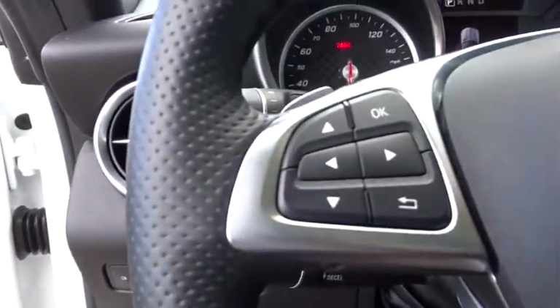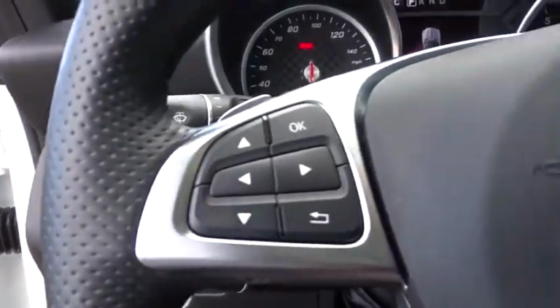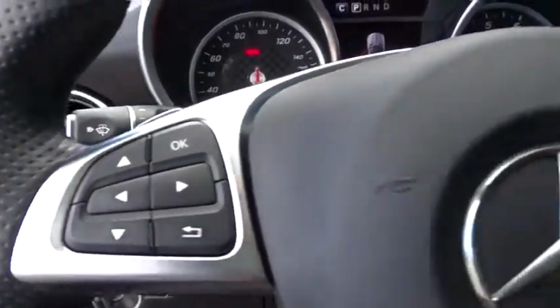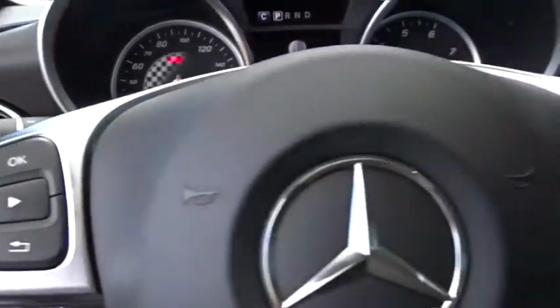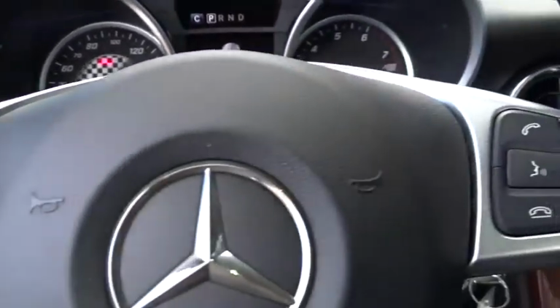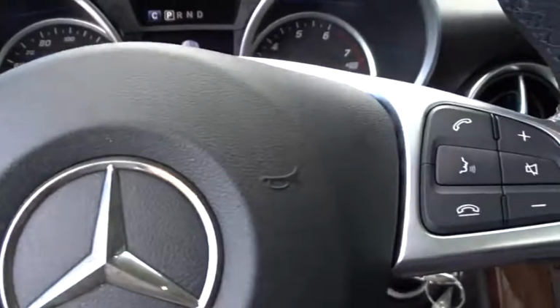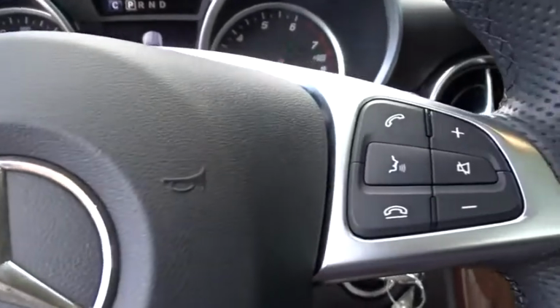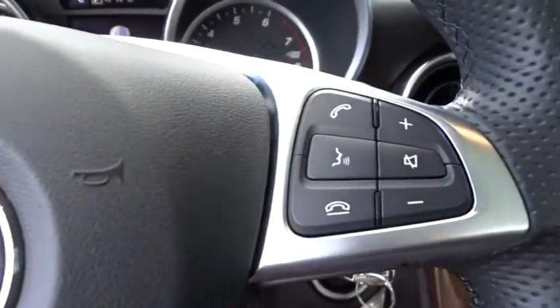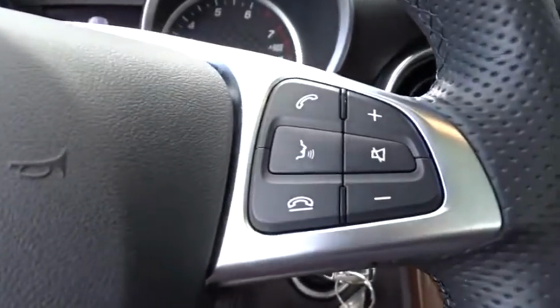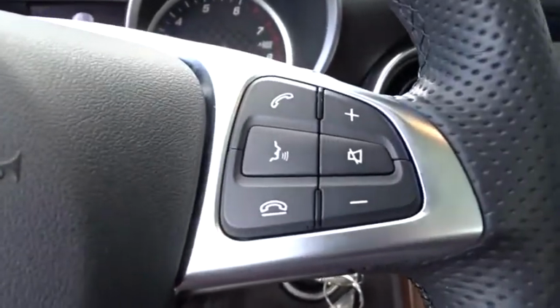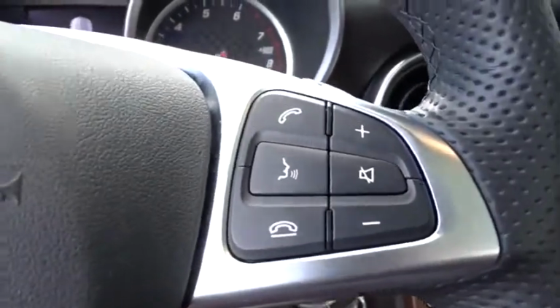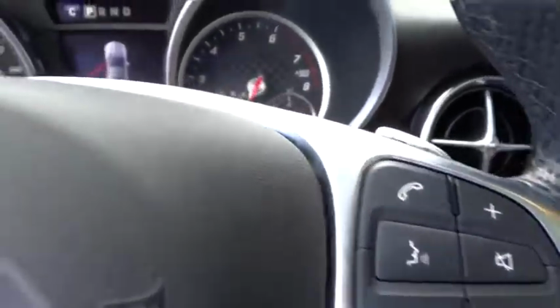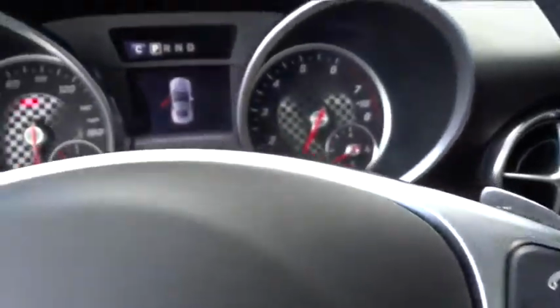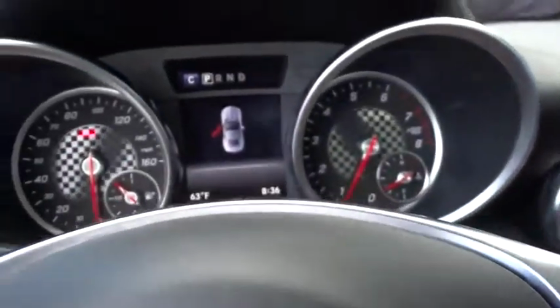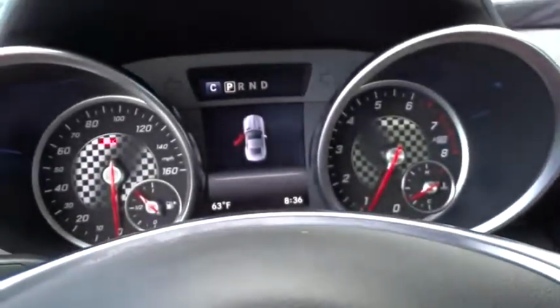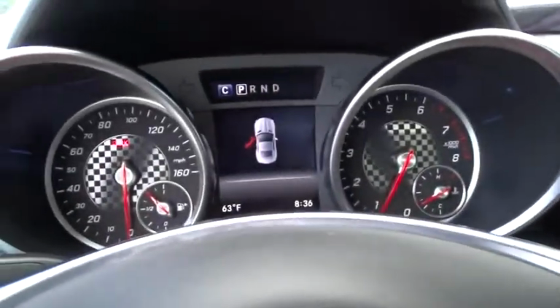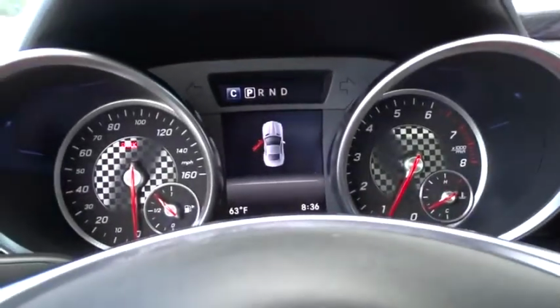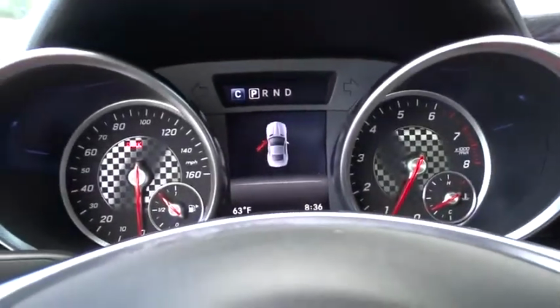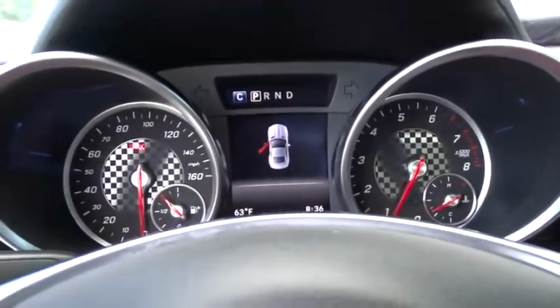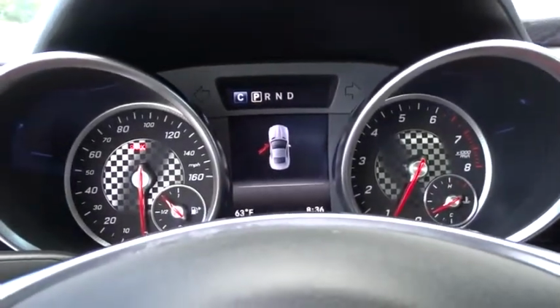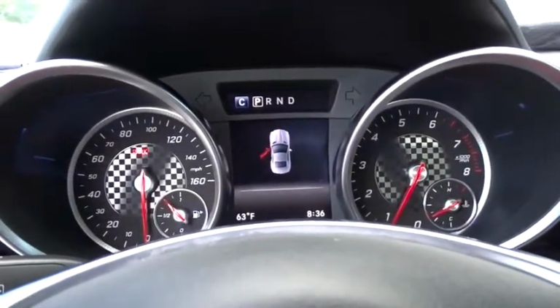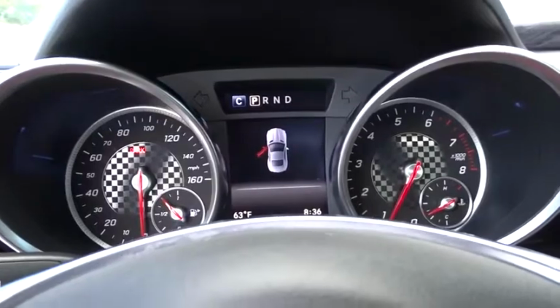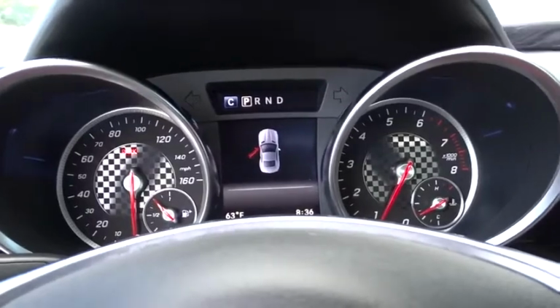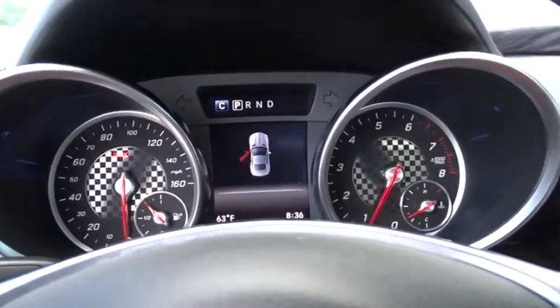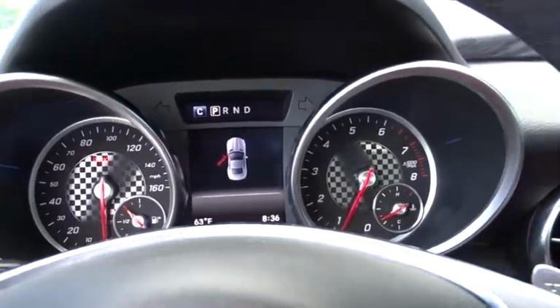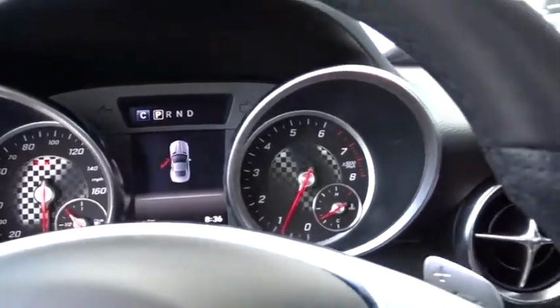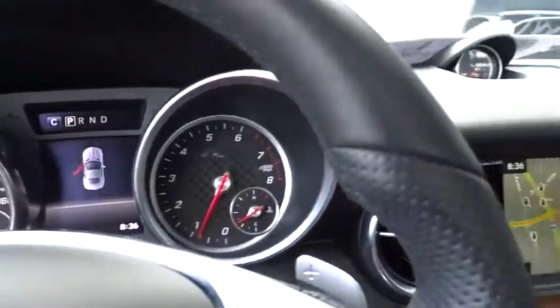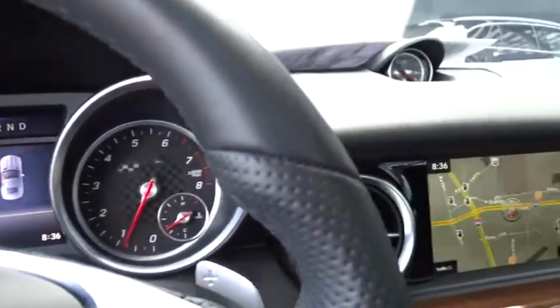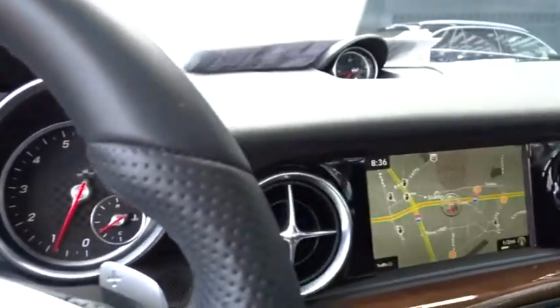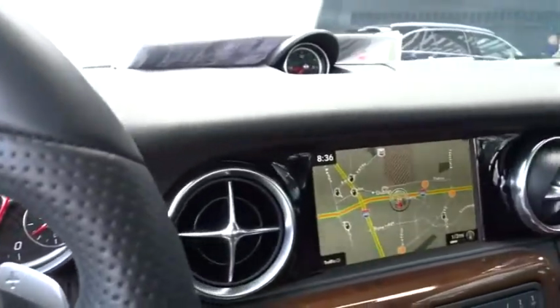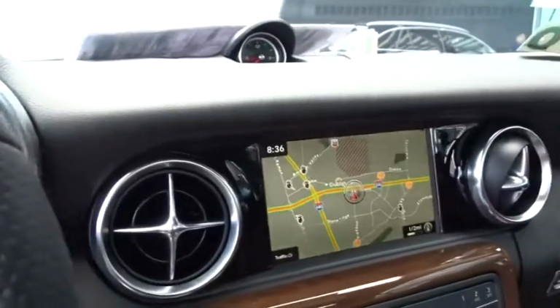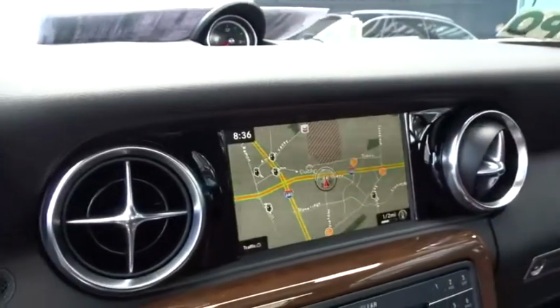Power passenger seat, remote engine start, keyless entry, leather-wrapped steering wheel, Bluetooth, power steering, adjustable steering wheel, cruise control, auto-dimming rear-view mirror.